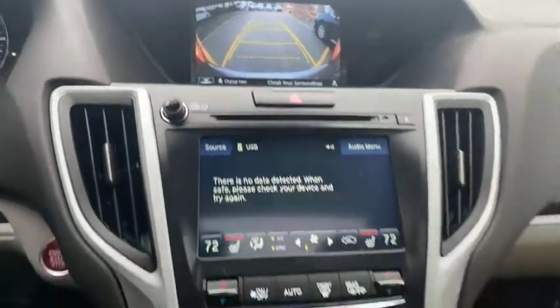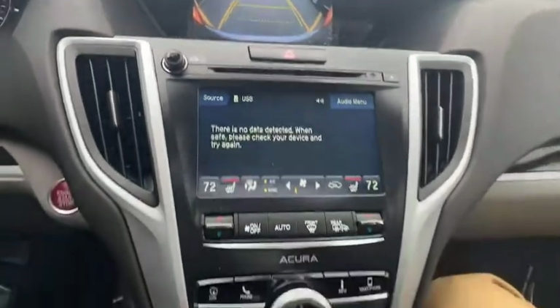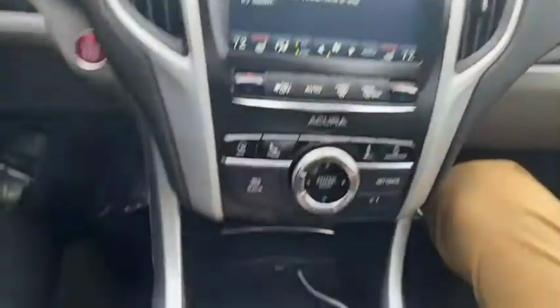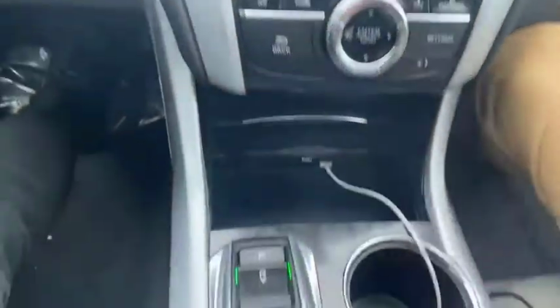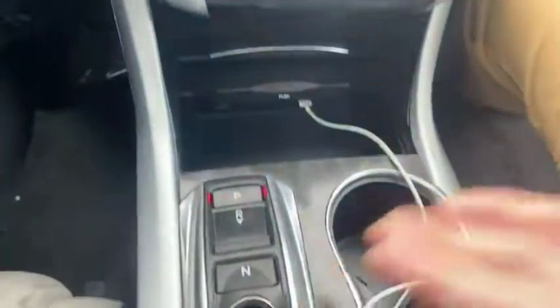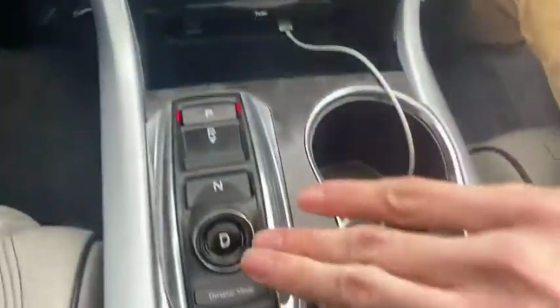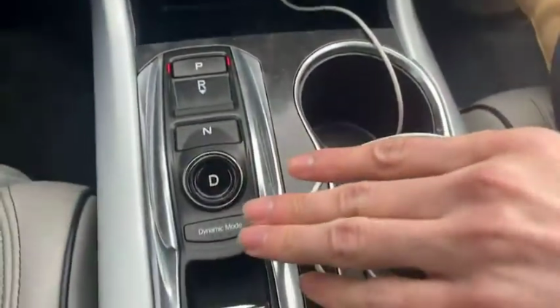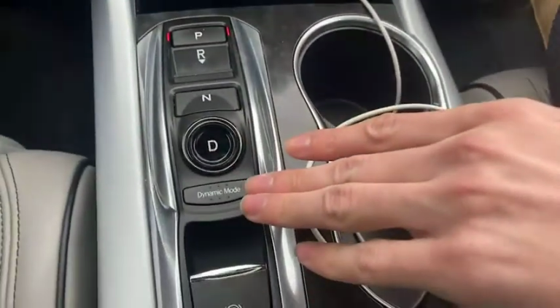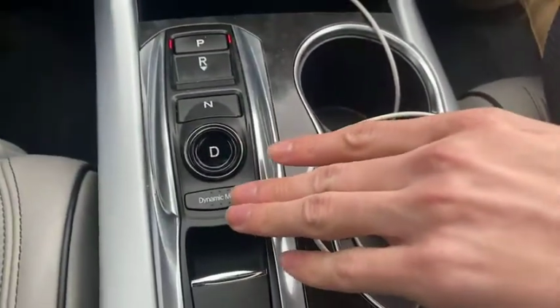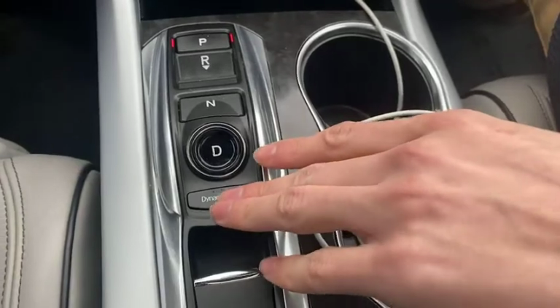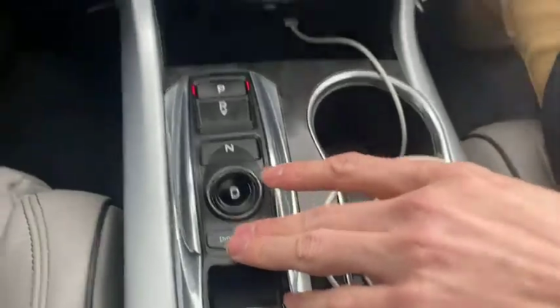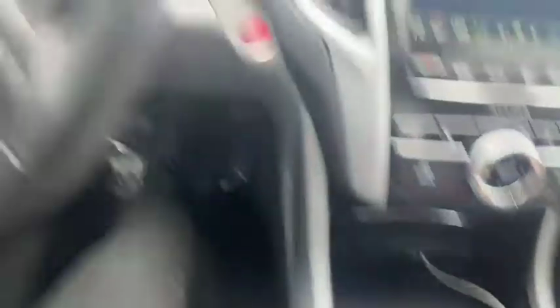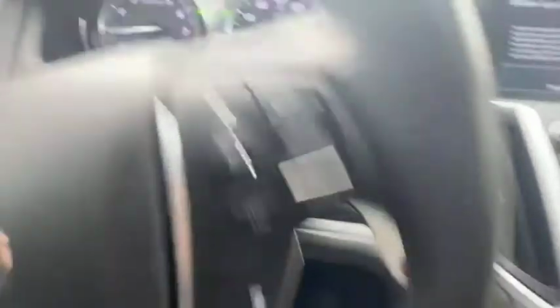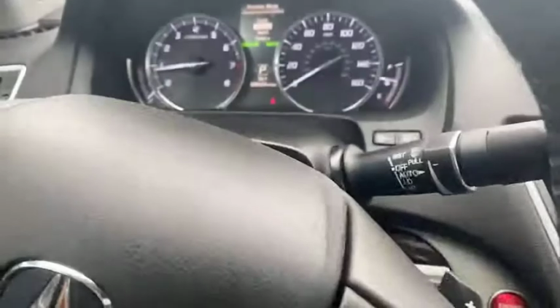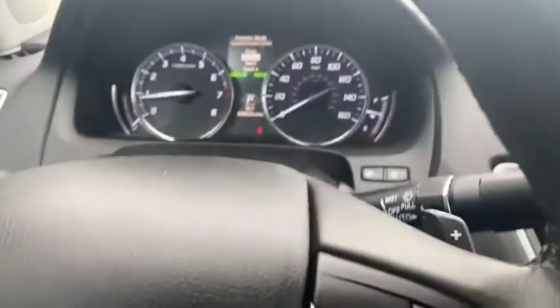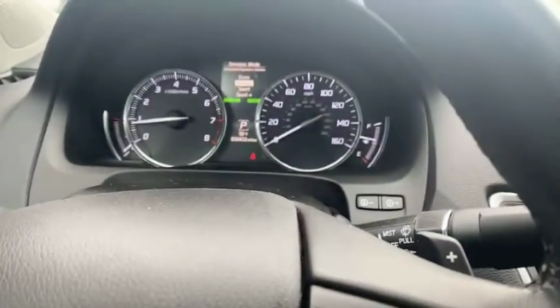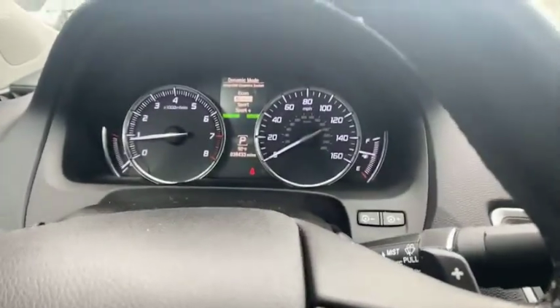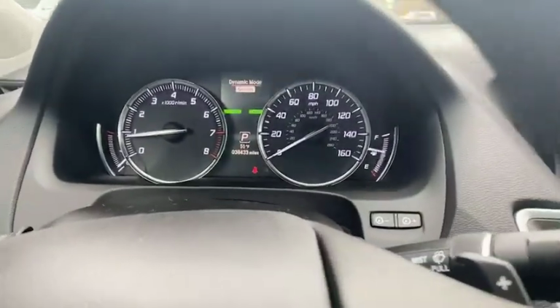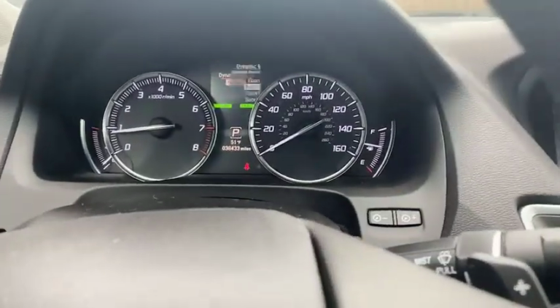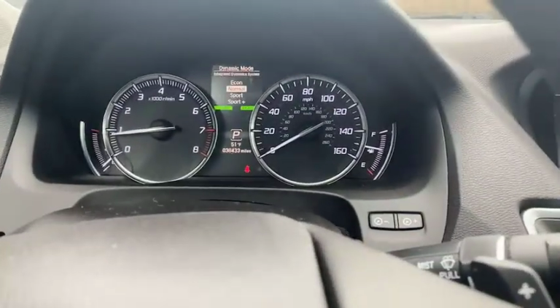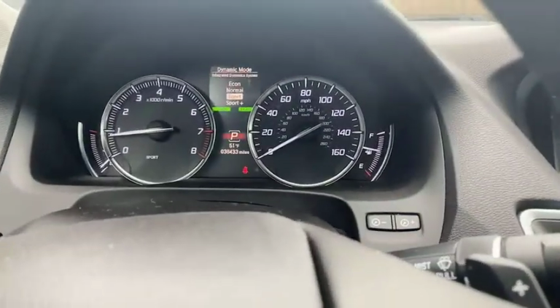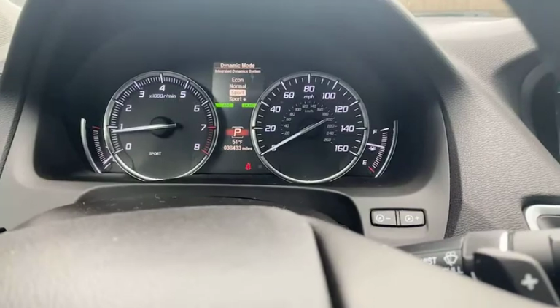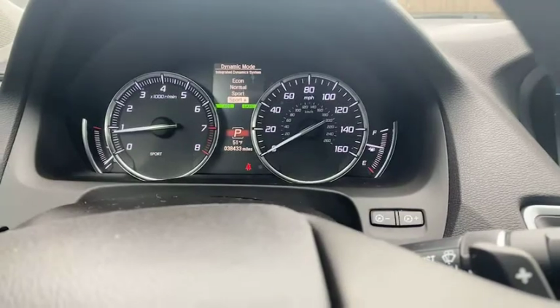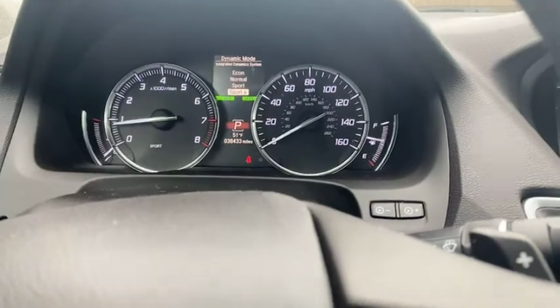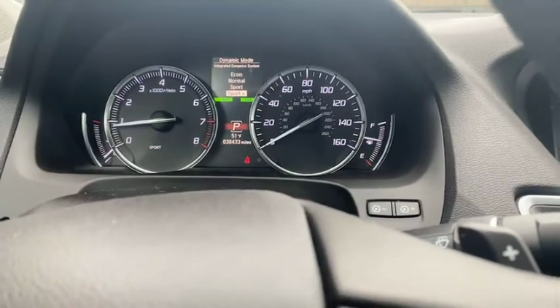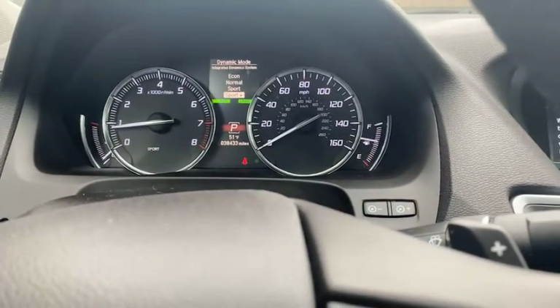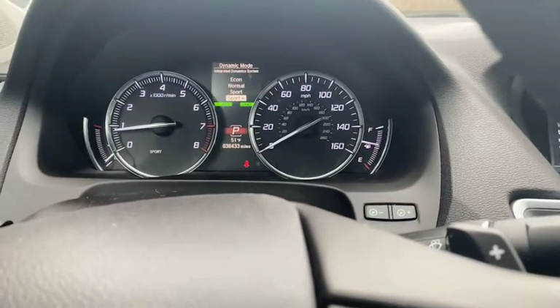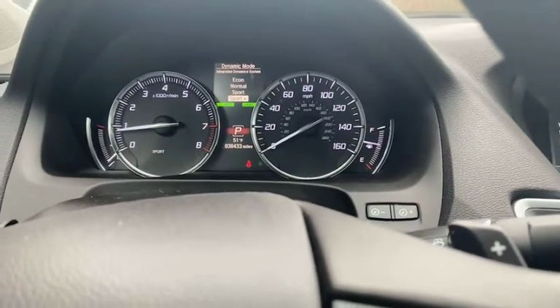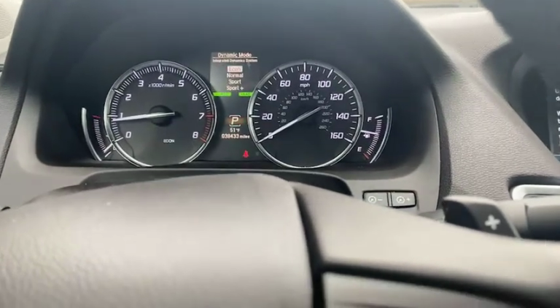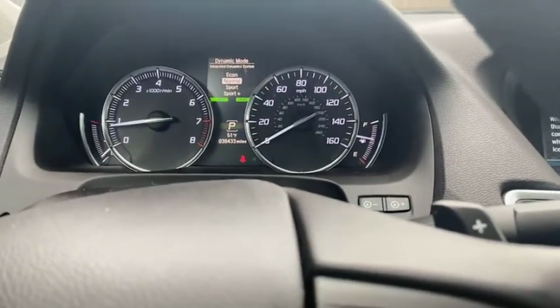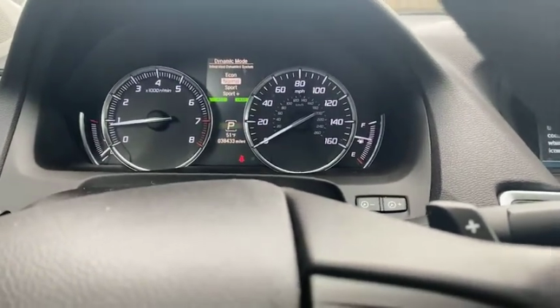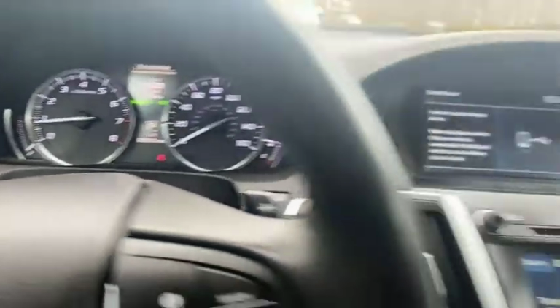We'll put it back in park. We also have drive, and here is dynamic mode. We have economy, normal, sport, and sport plus. Sport plus will give you a little extra power compared to sport. We'll put it back in normal. Economy is going to save you on some gas.